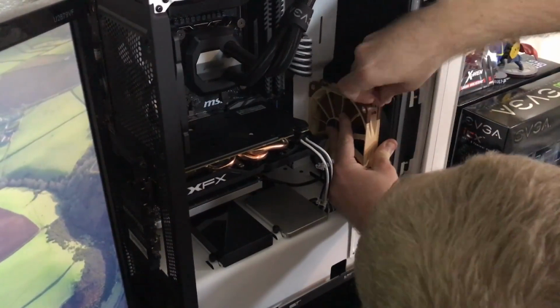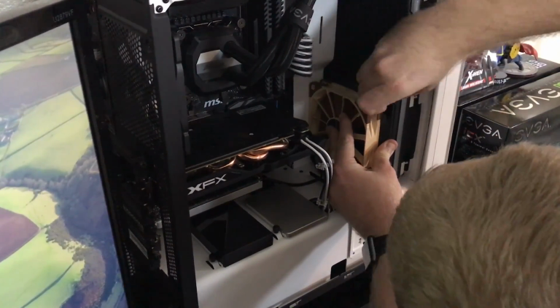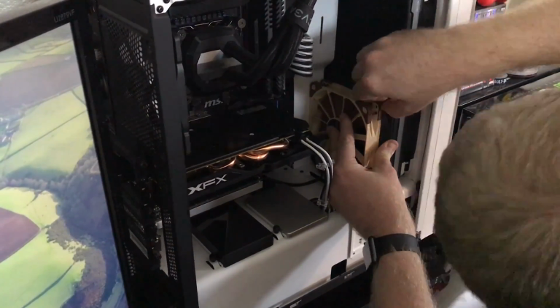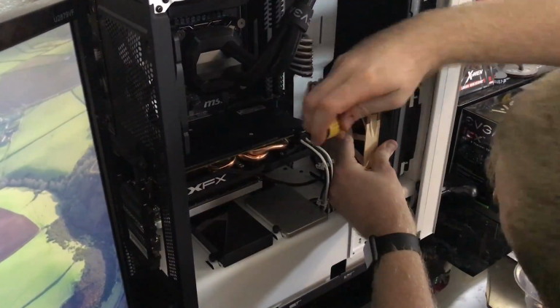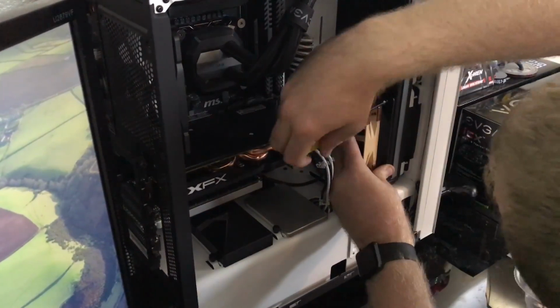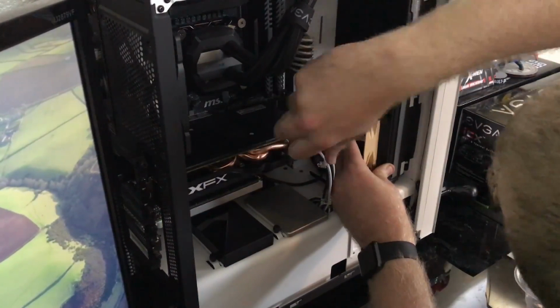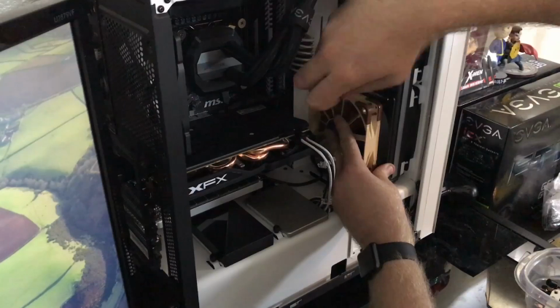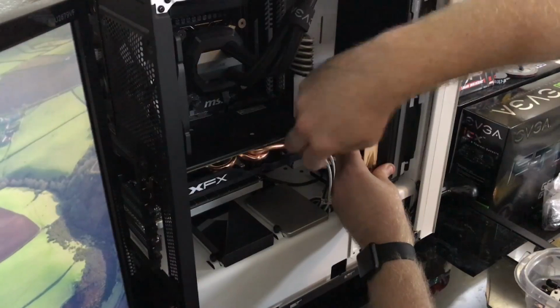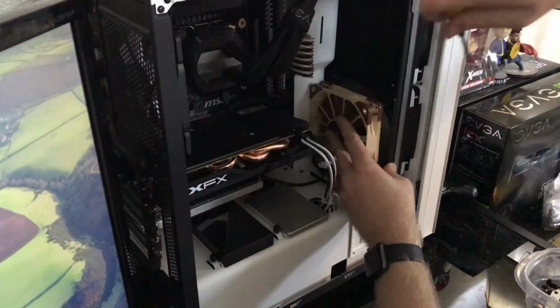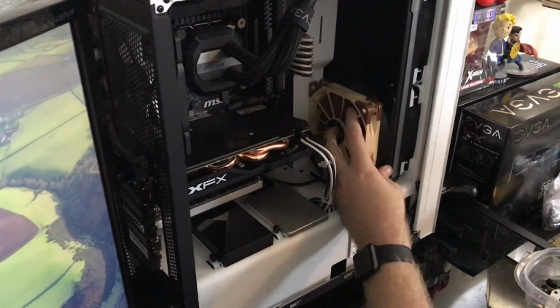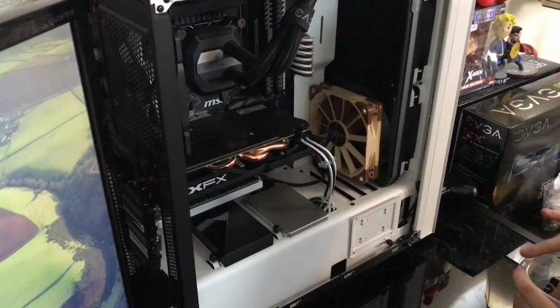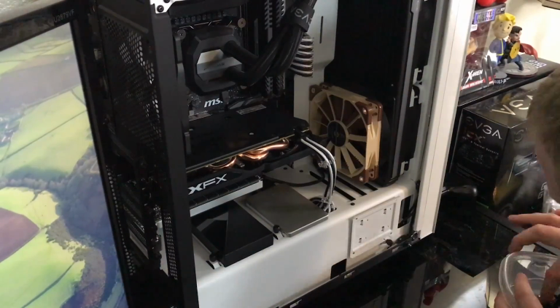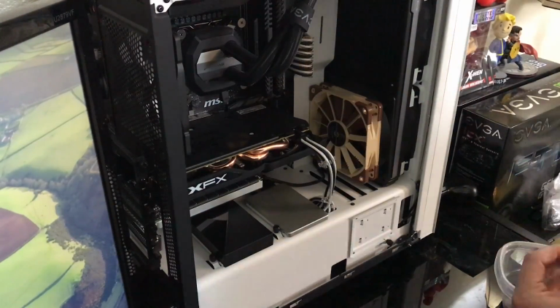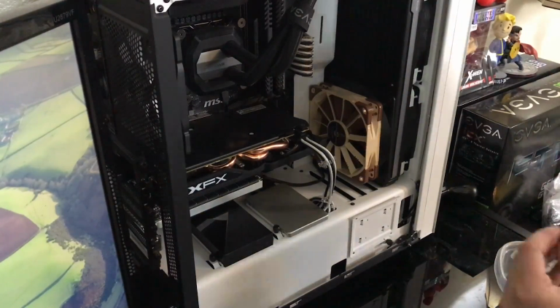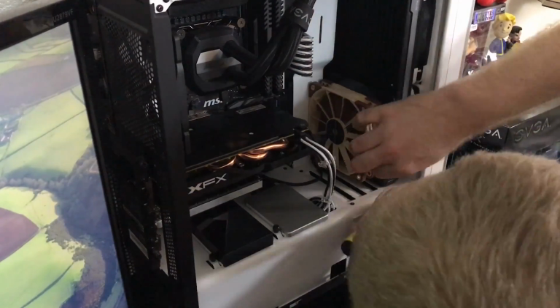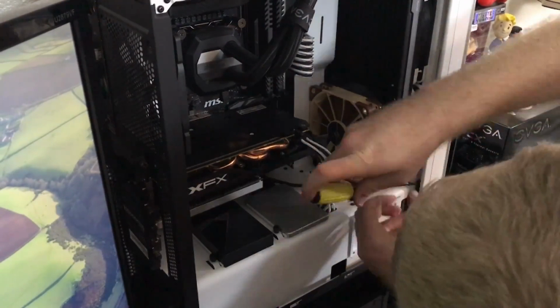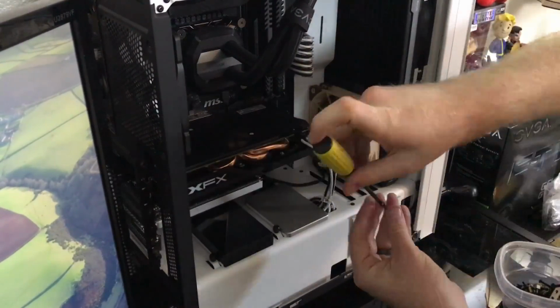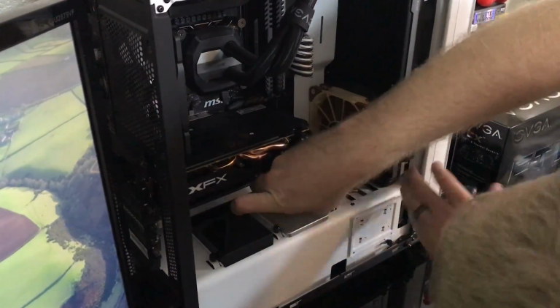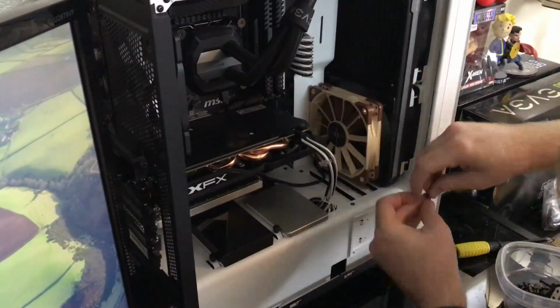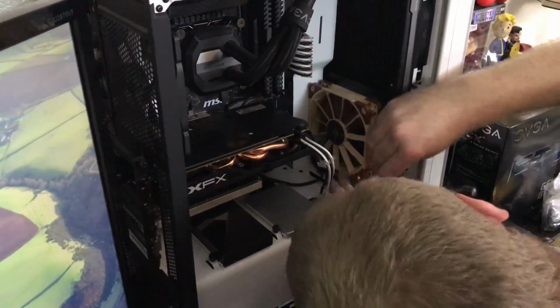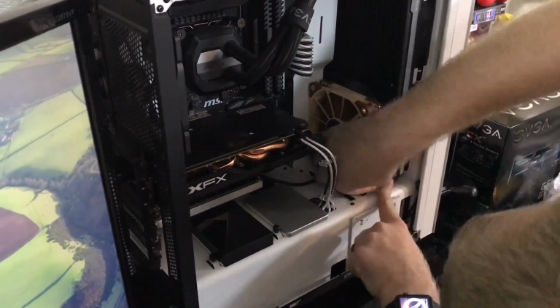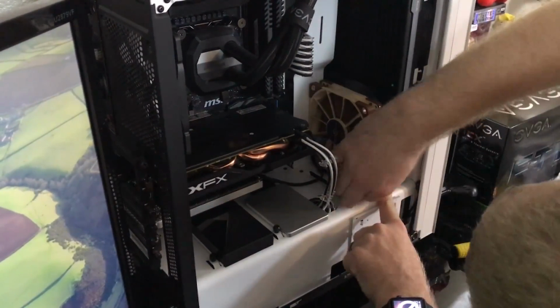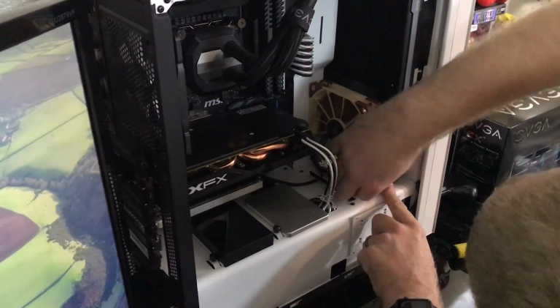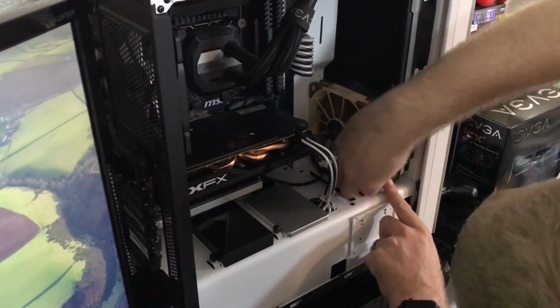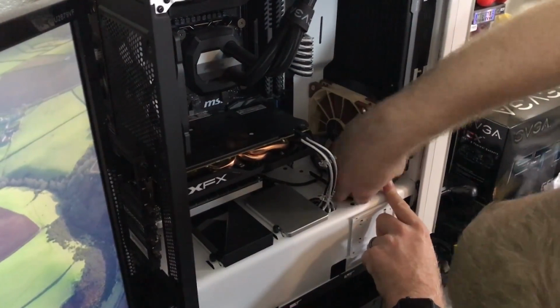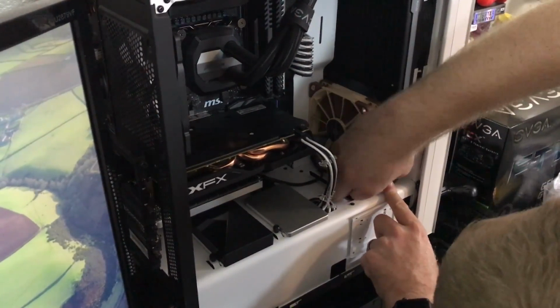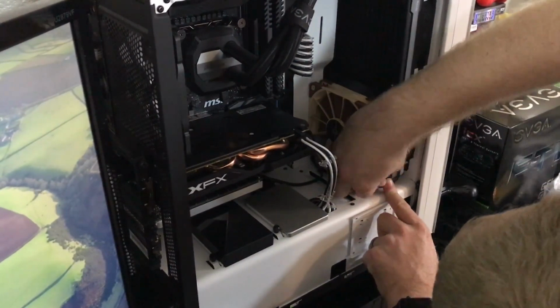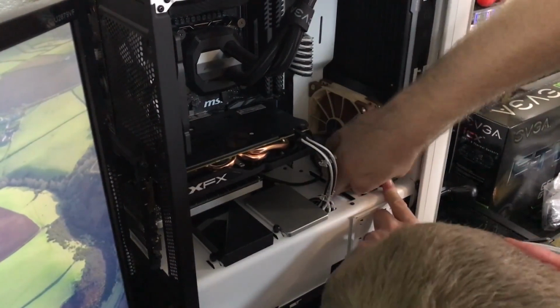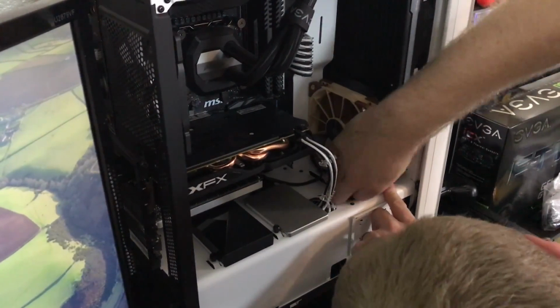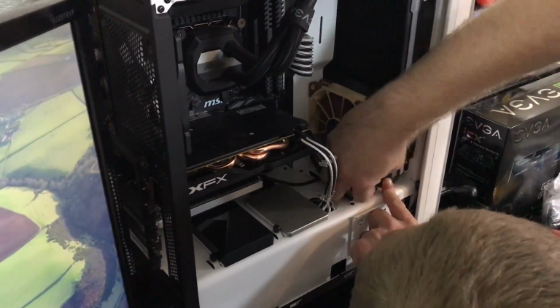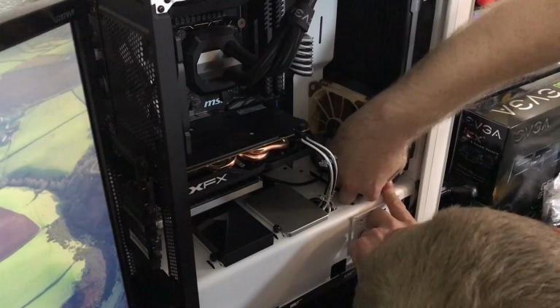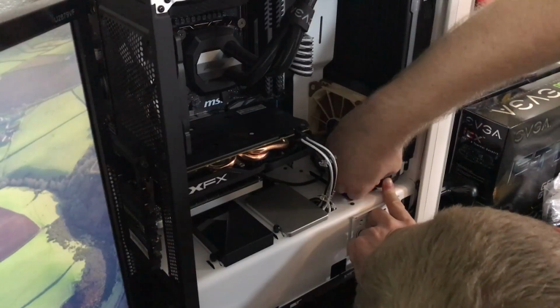the cable management bar is in the way of mounting a 140mm fan on the bottom and on the top as well, so I have to step it down to 120mm to make it fit. And even with the adapter, the 120mm fan is still a tight fit.